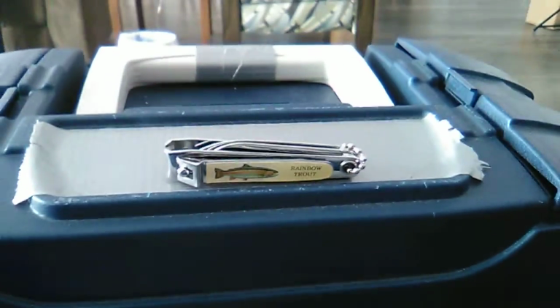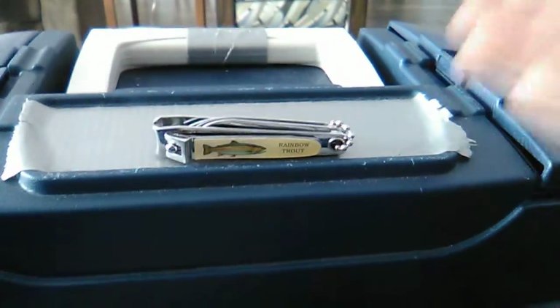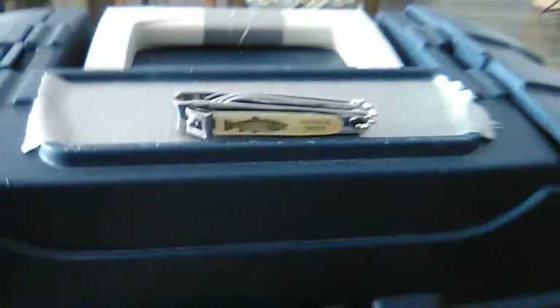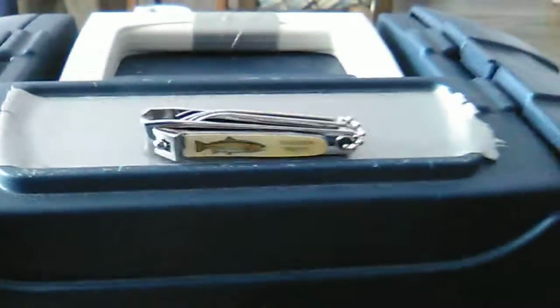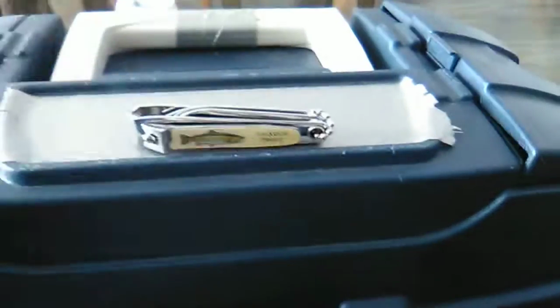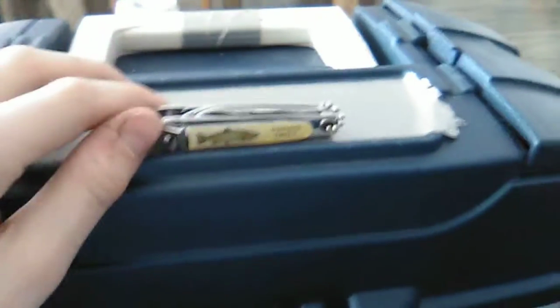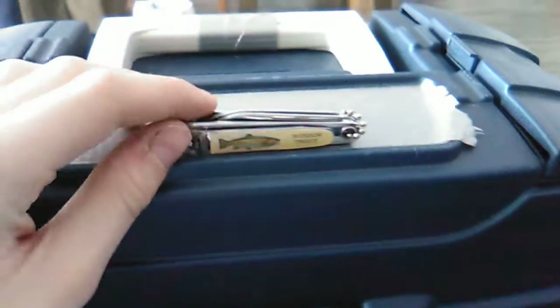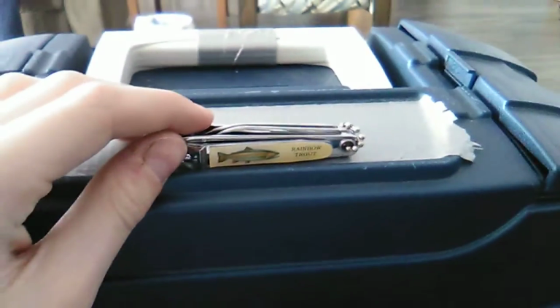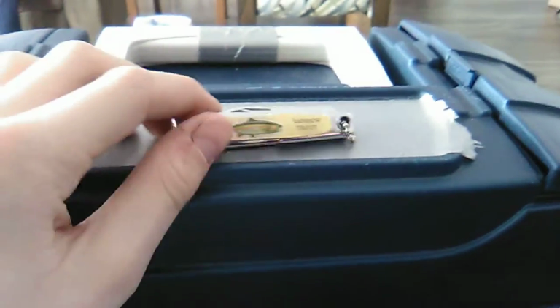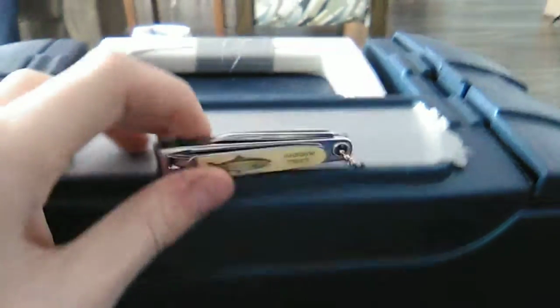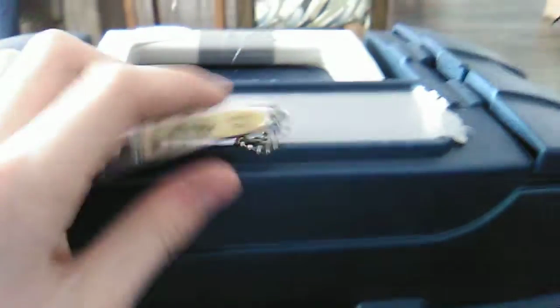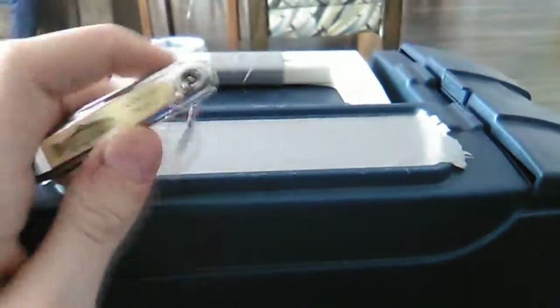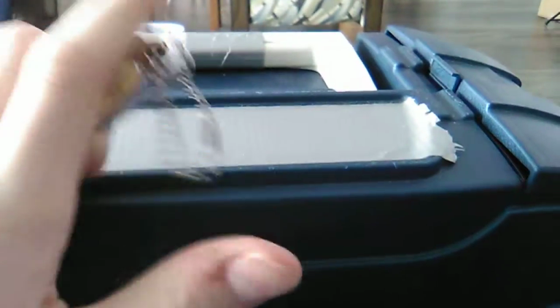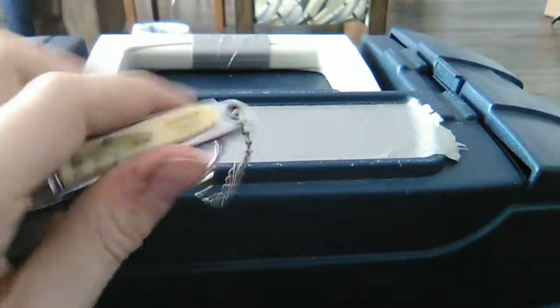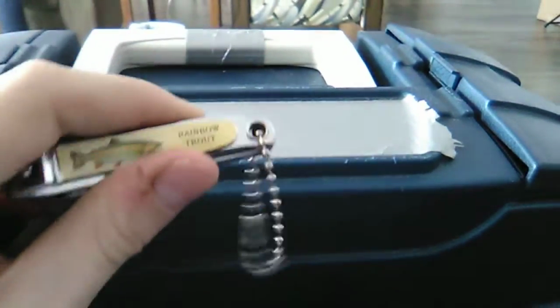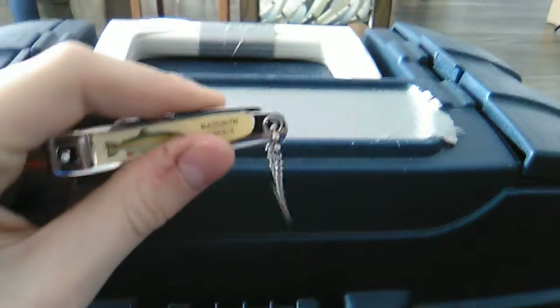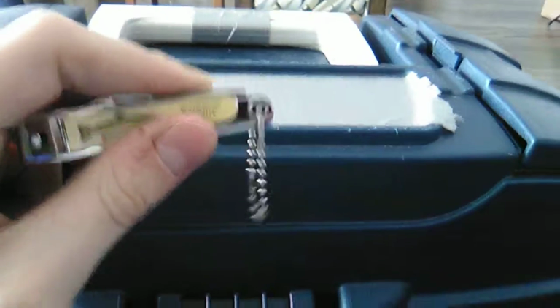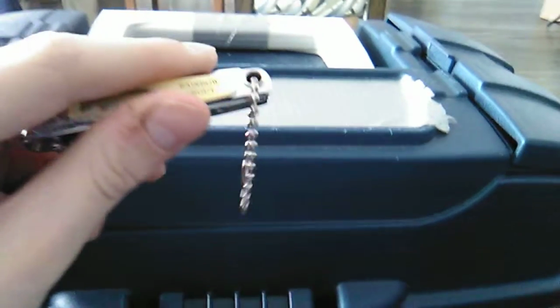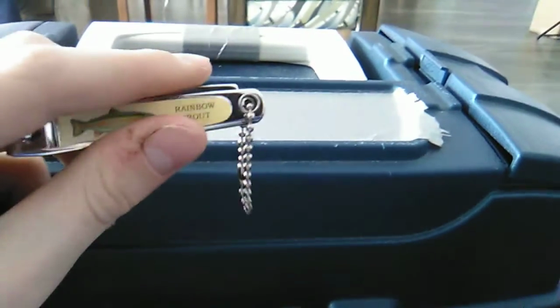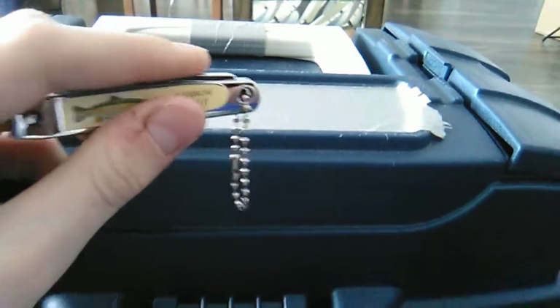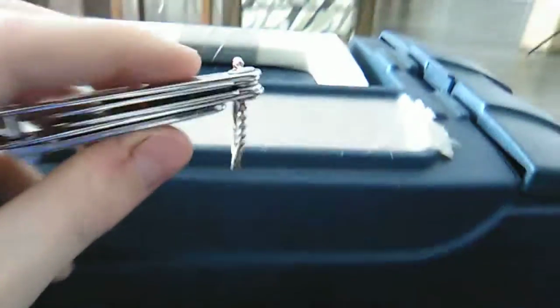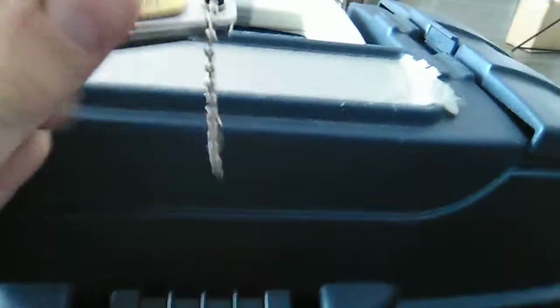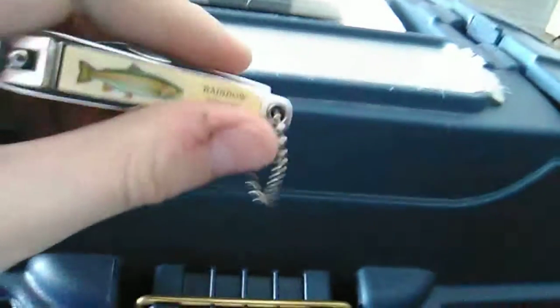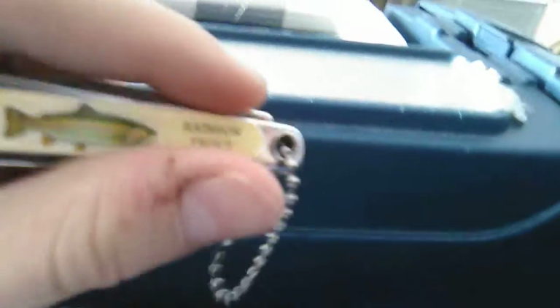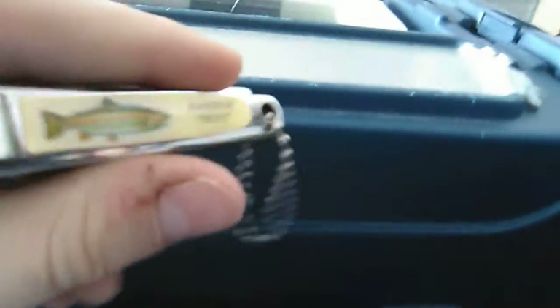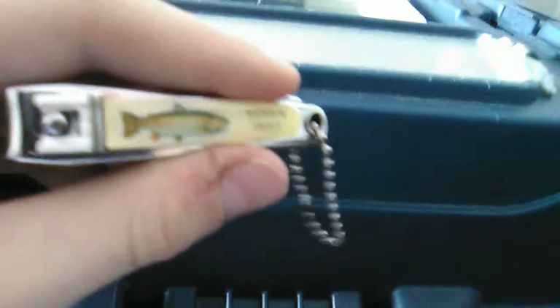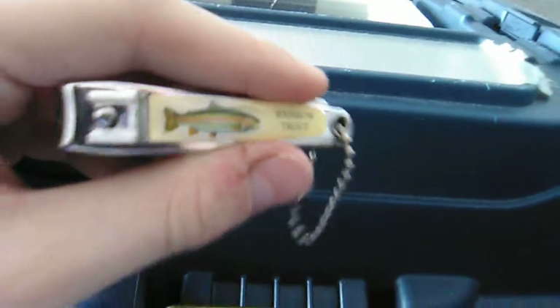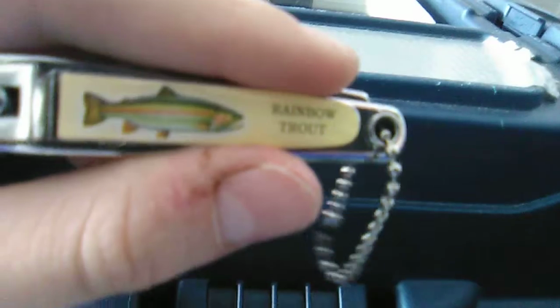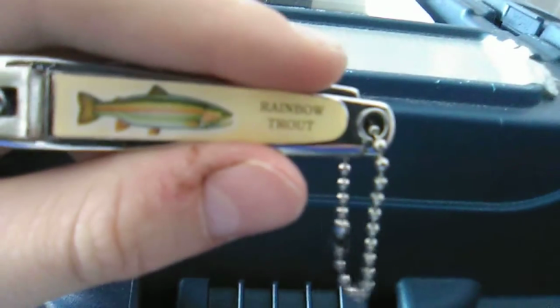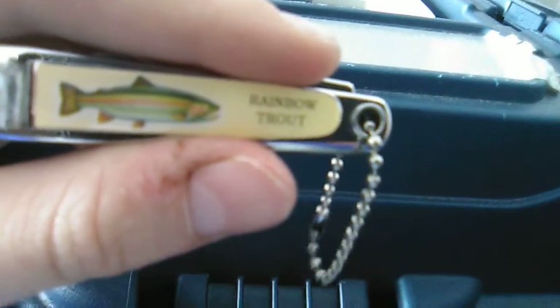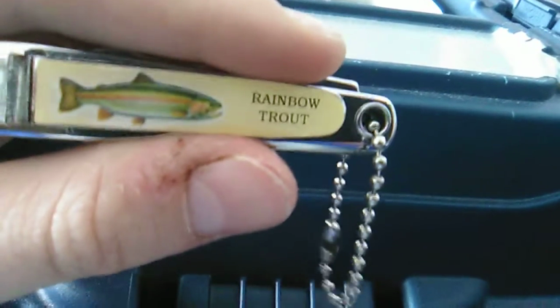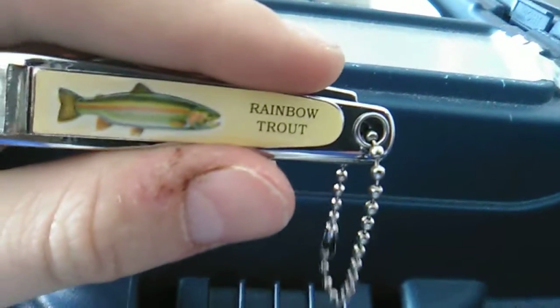So in my opinion, I think these are very good. Shout out to Sportswits Warehouse — $1.79 plus tax here in Wyoming. Pretty dang good clippers for $1.79.